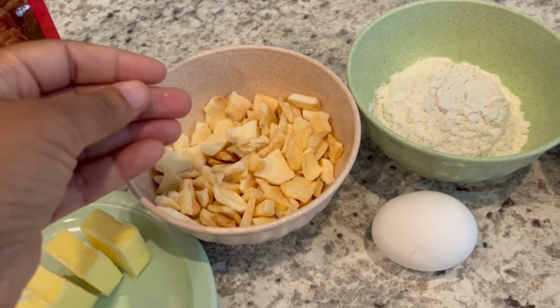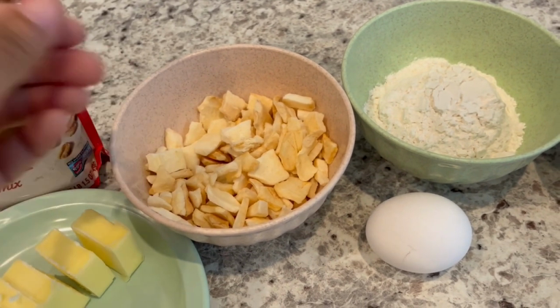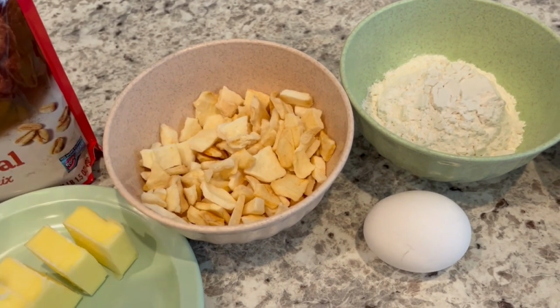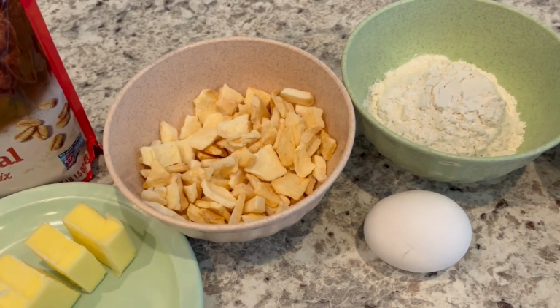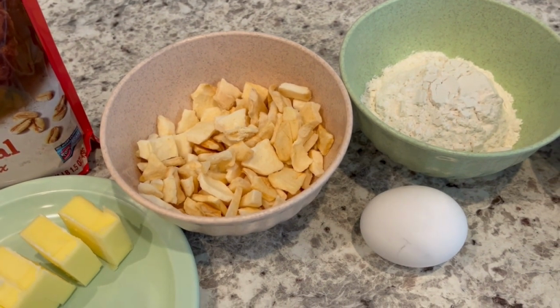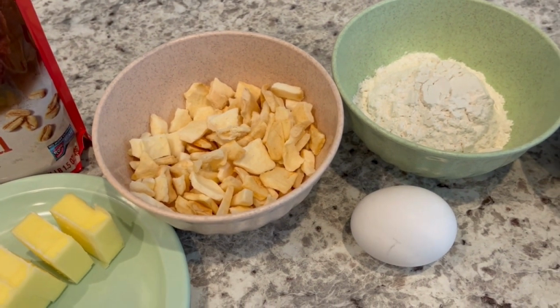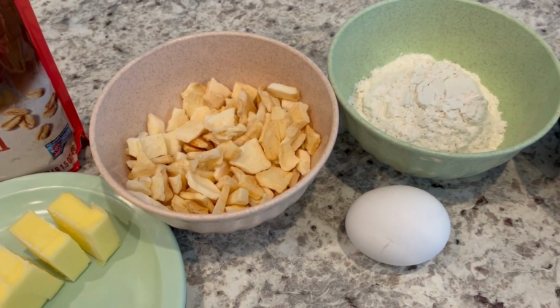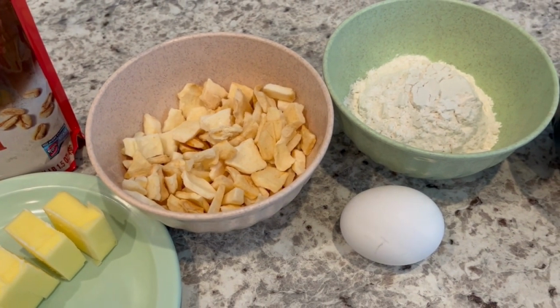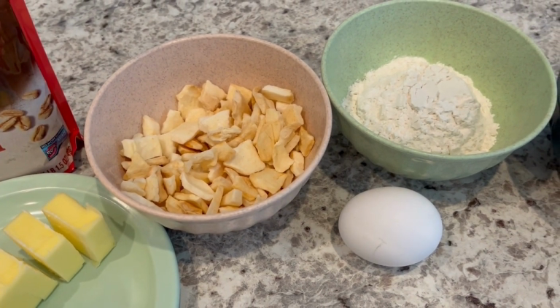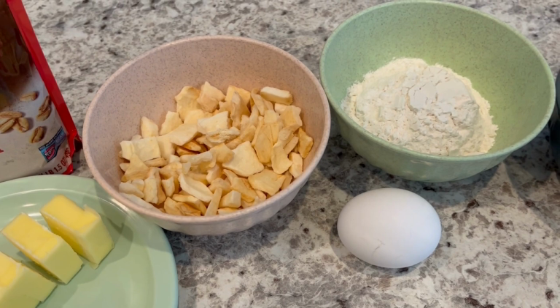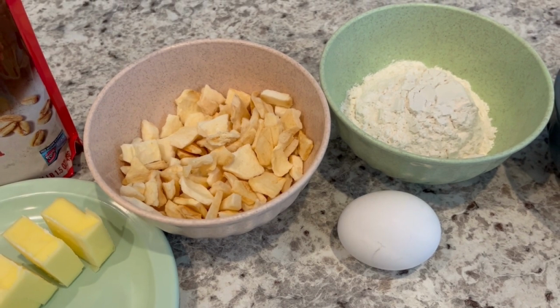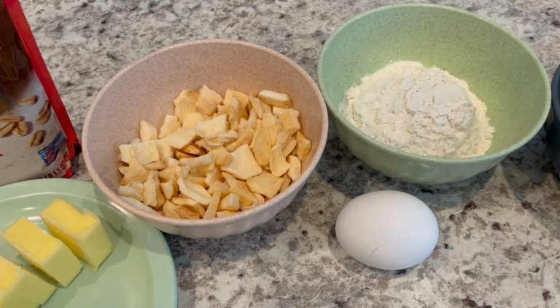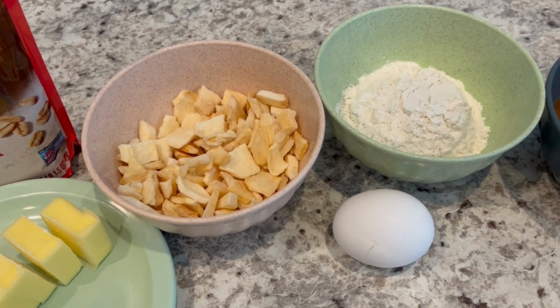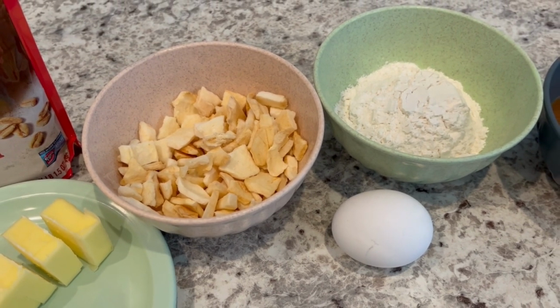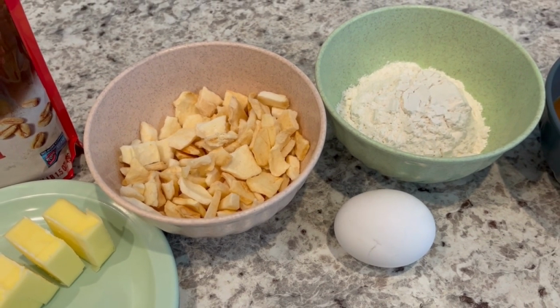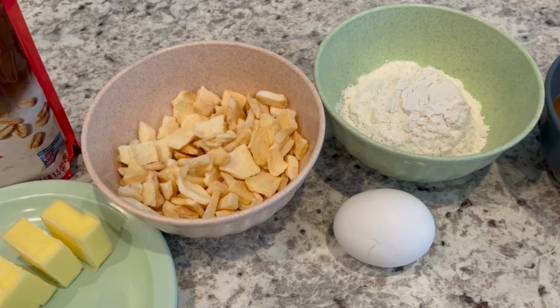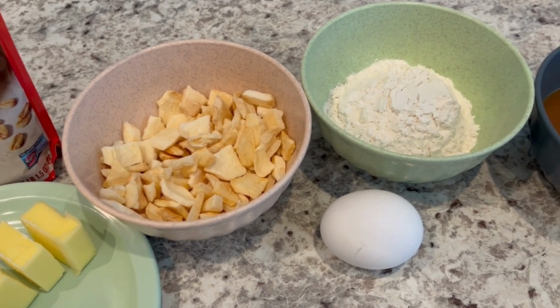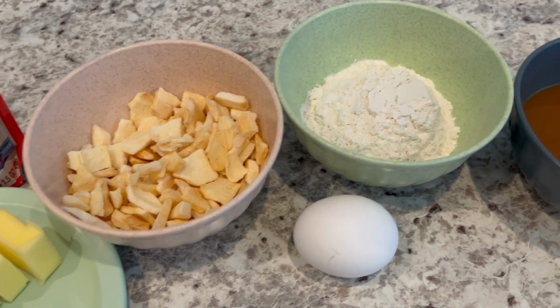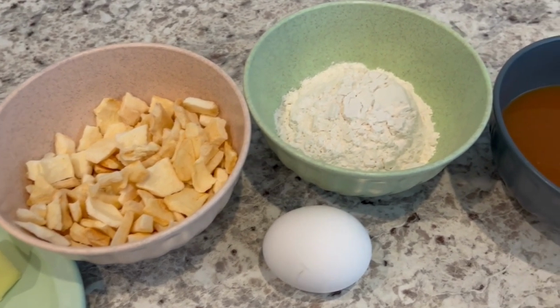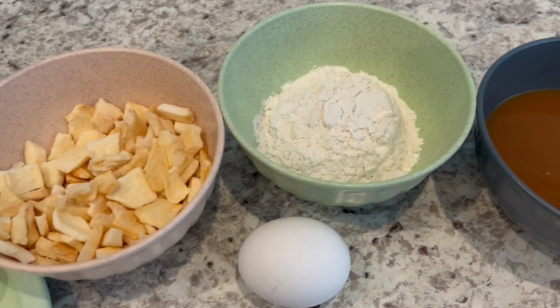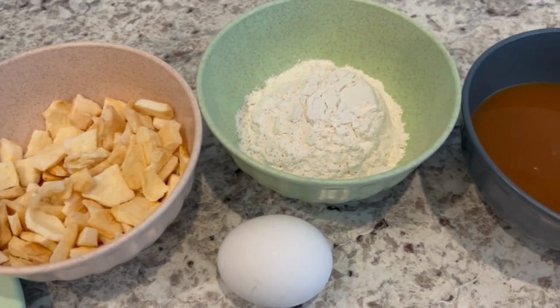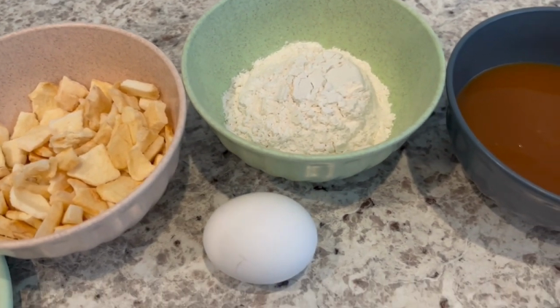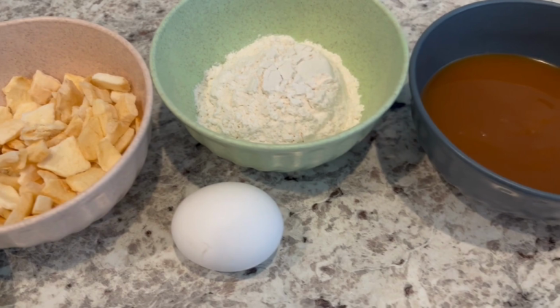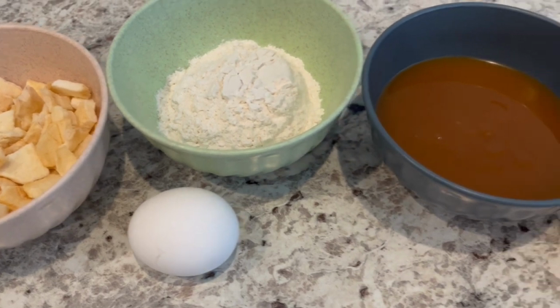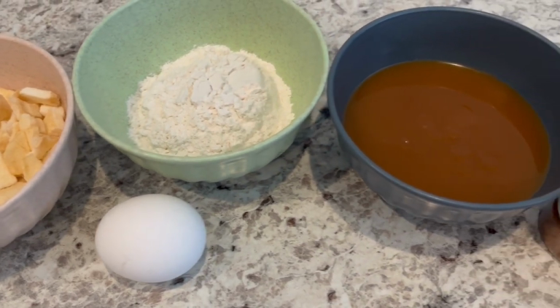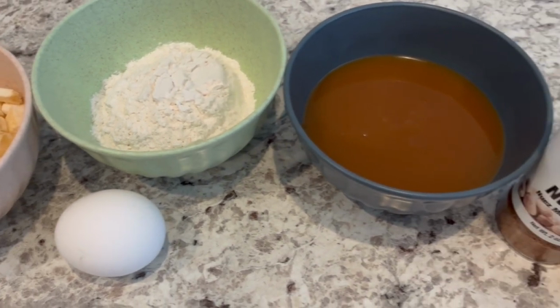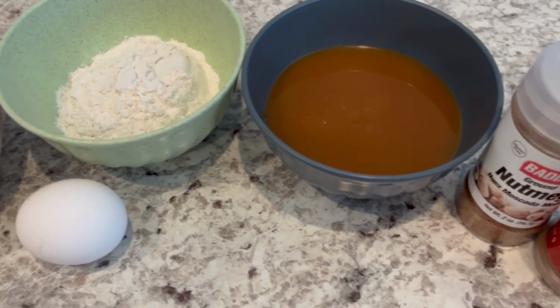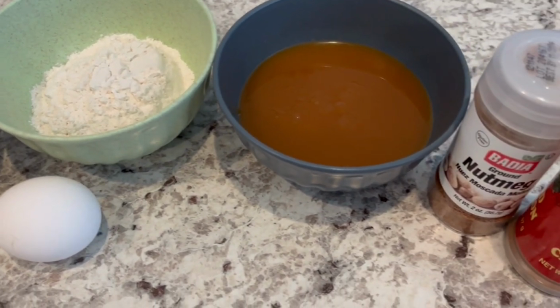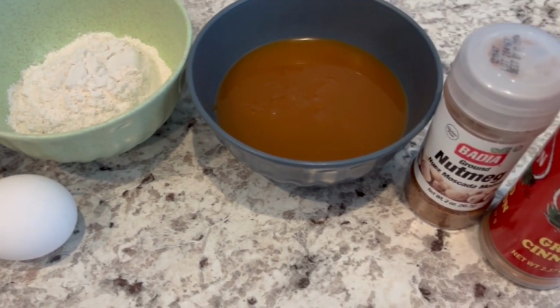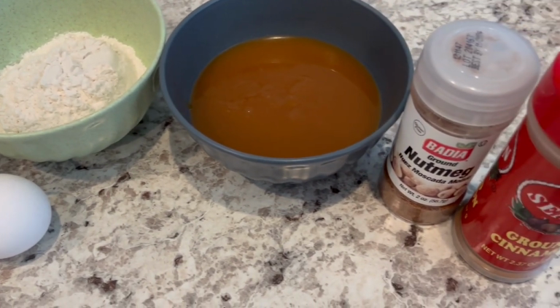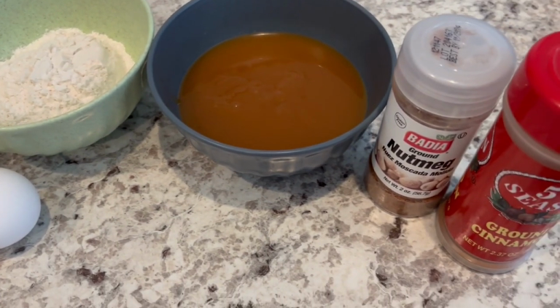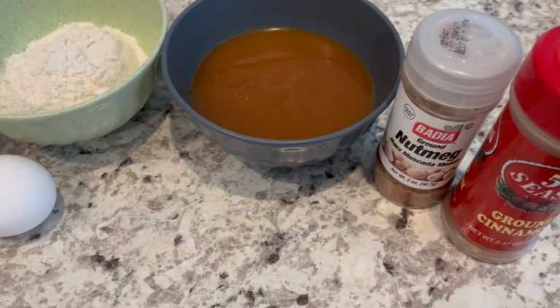I have seen them everywhere from your typical grocery store to the Dollar Tree. You're also going to need some flour and egg, caramel topping, and cinnamon and nutmeg.